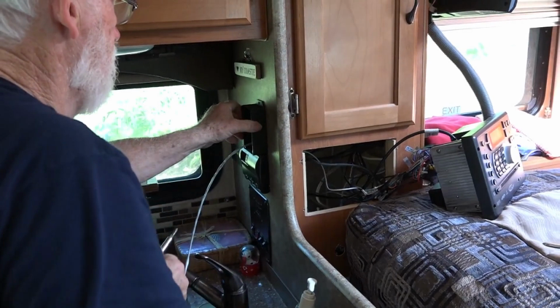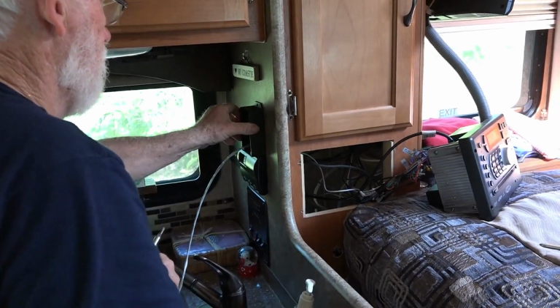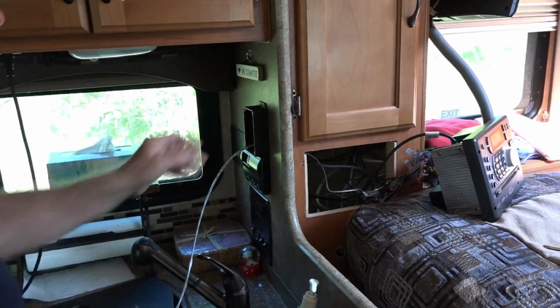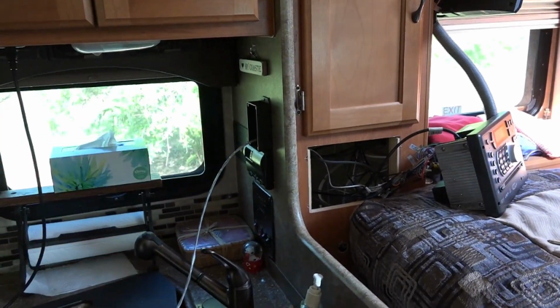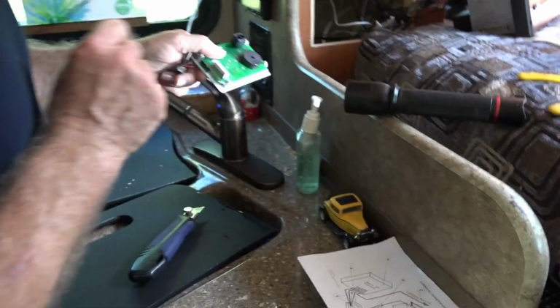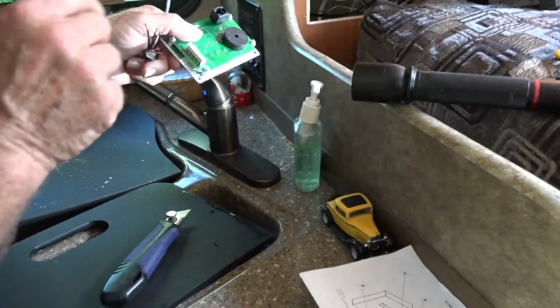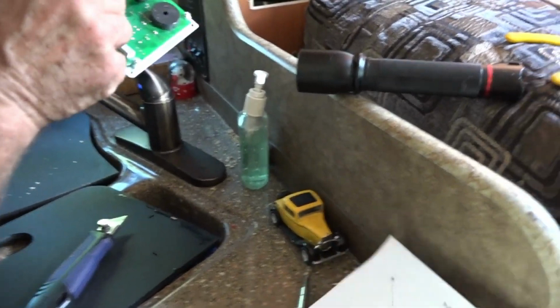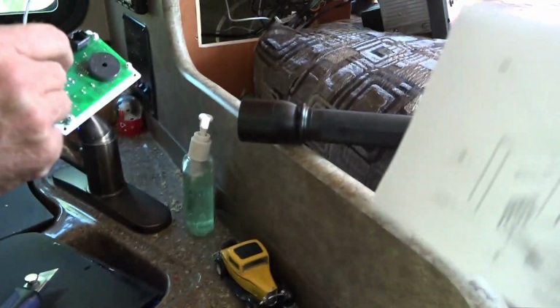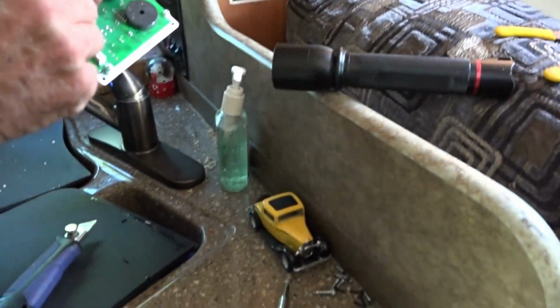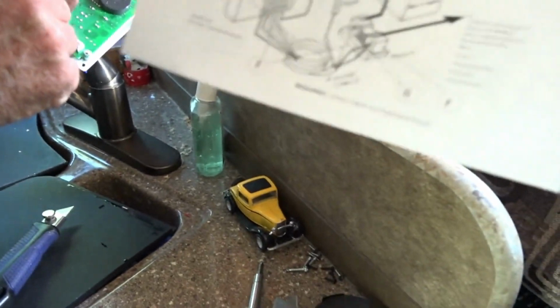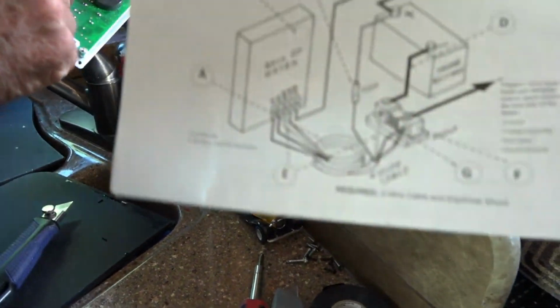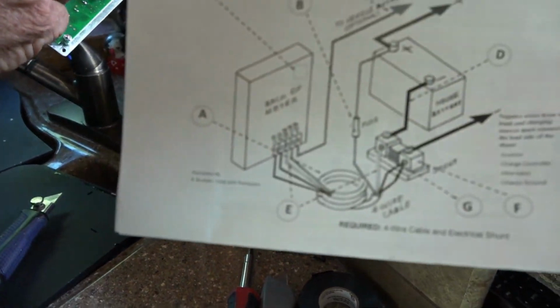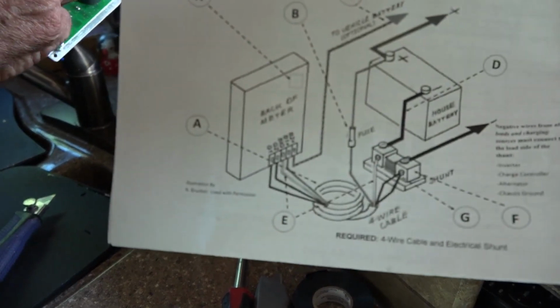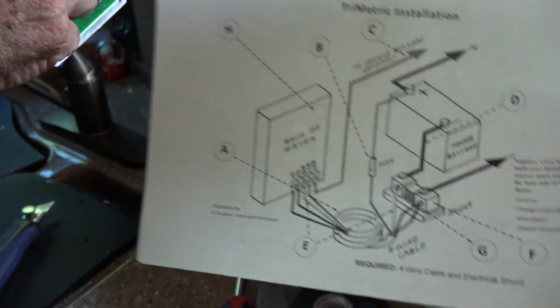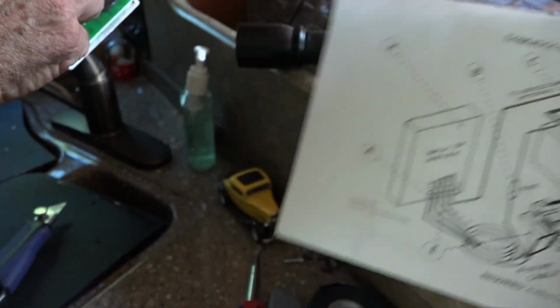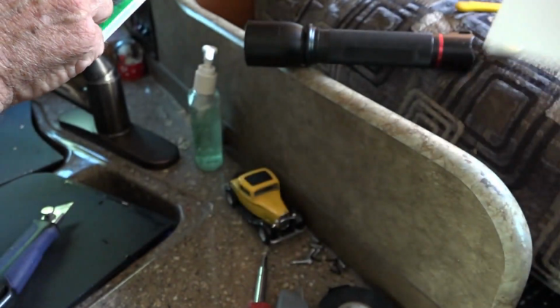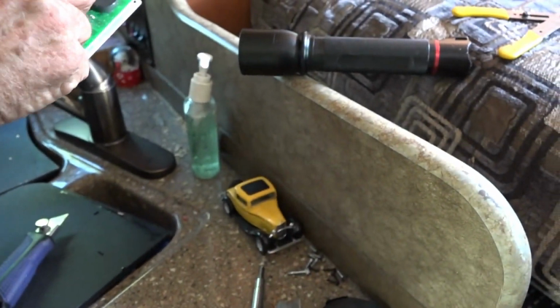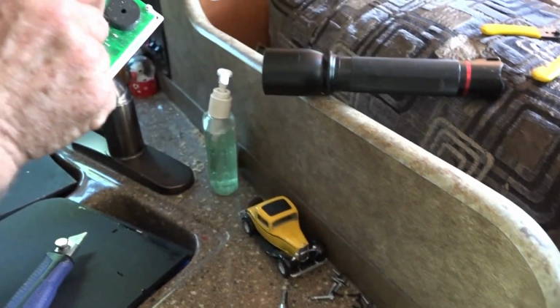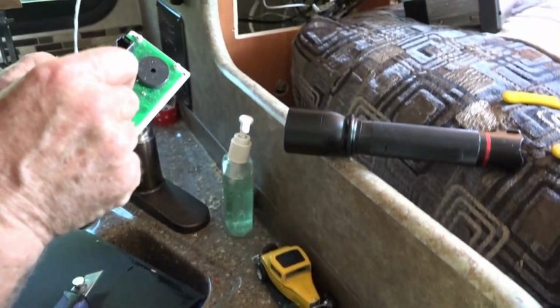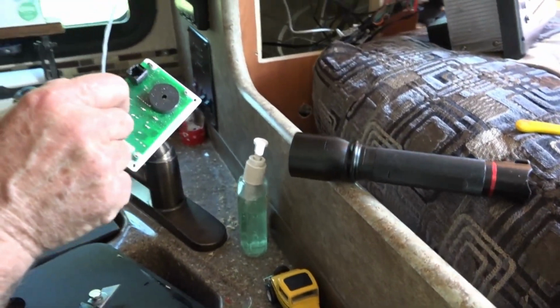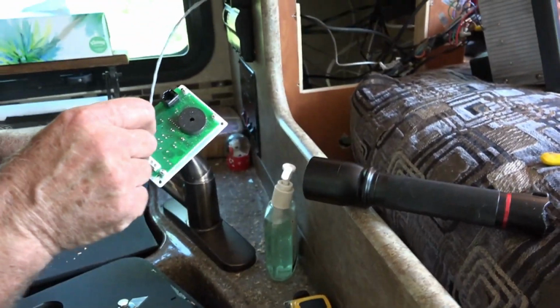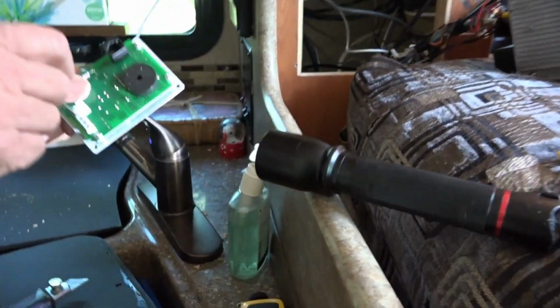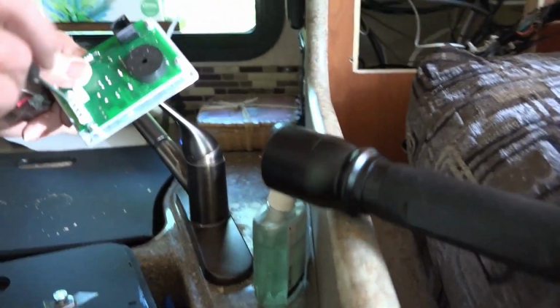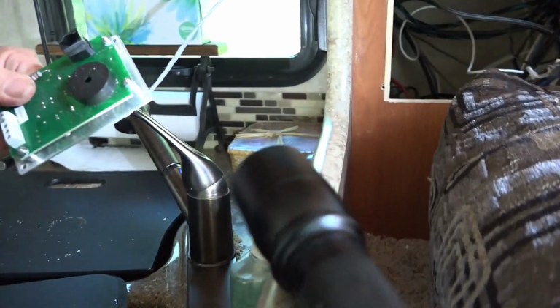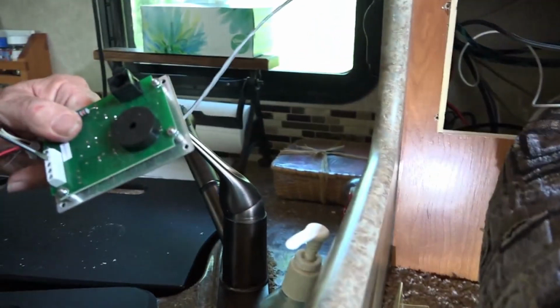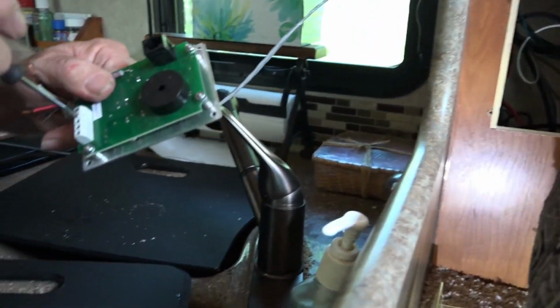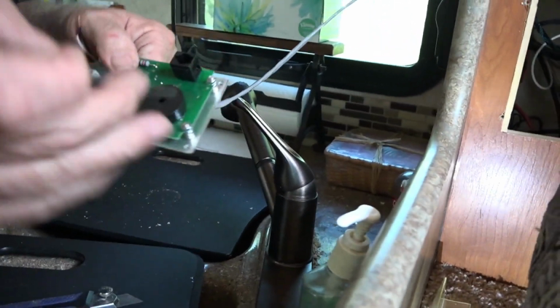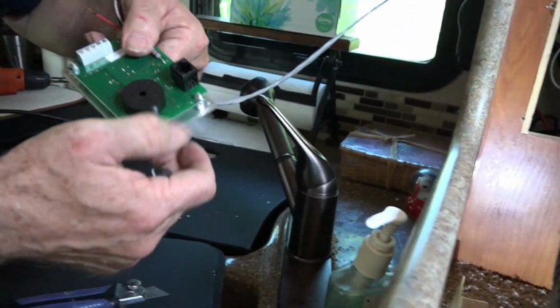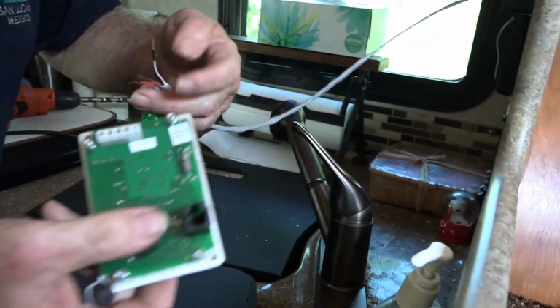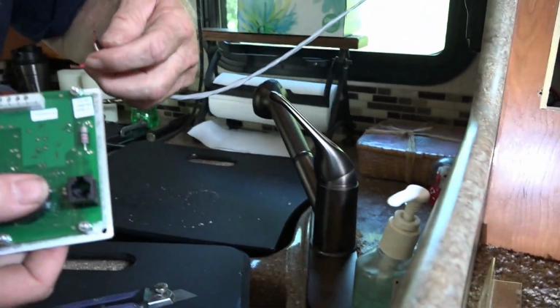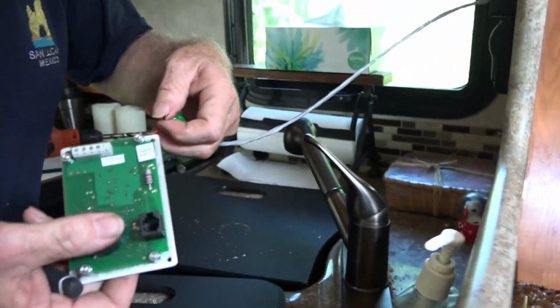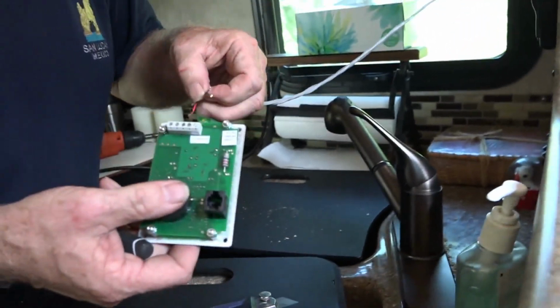Here we go — all the wires pulled. Time to mount it. Beautiful. According to the diagram, G1 and G2 are the black terminals — black wires.